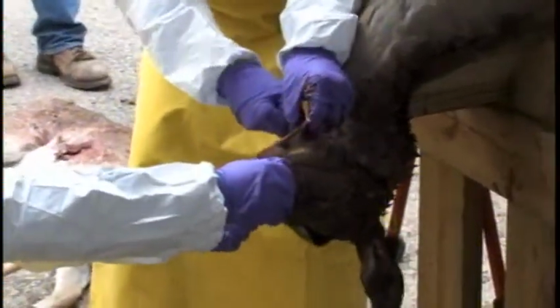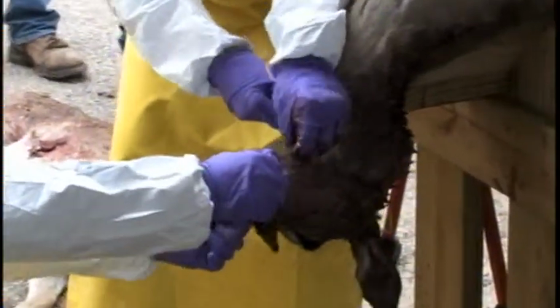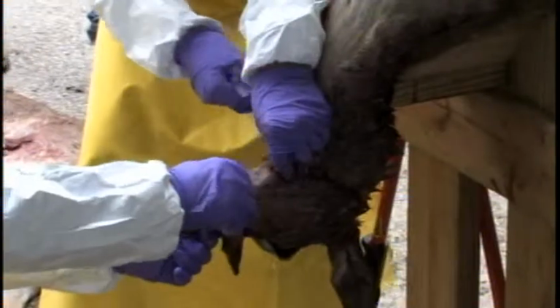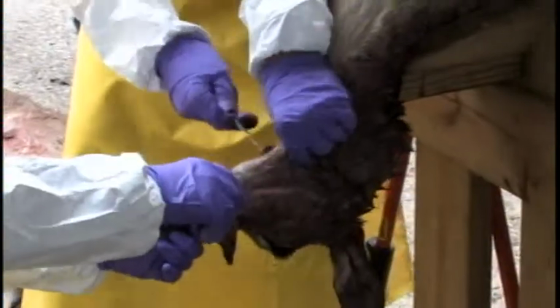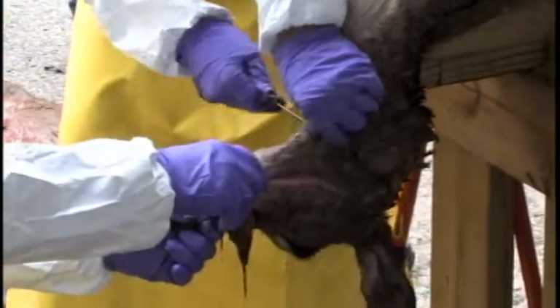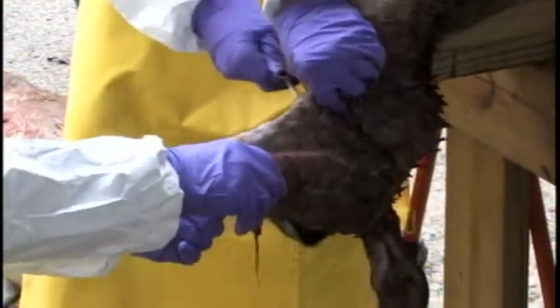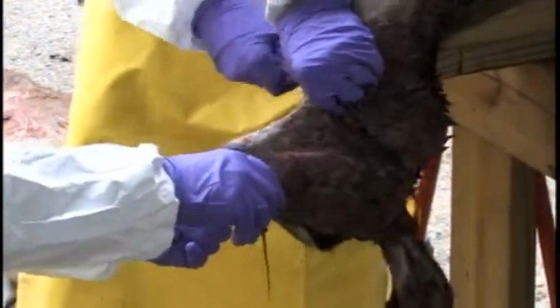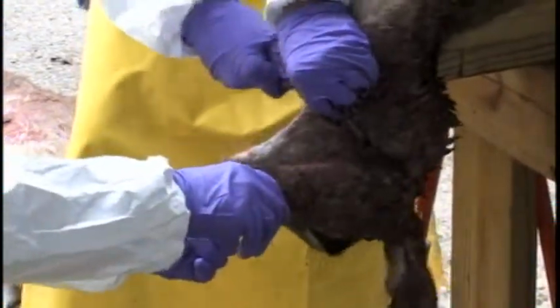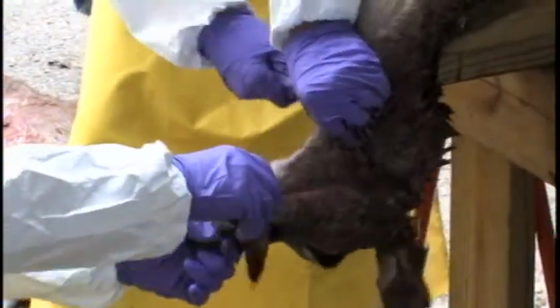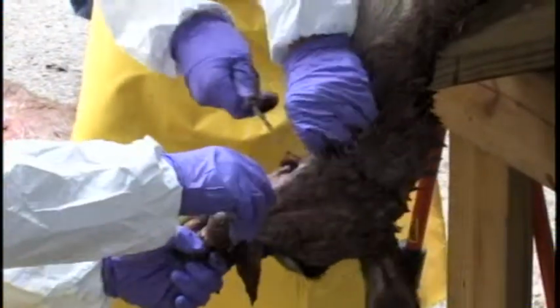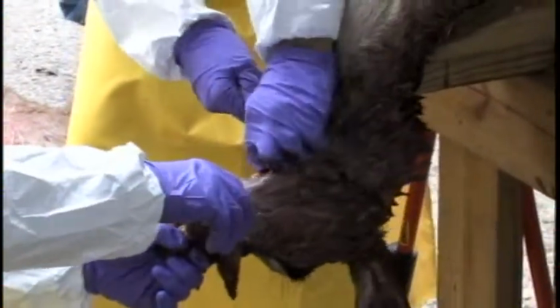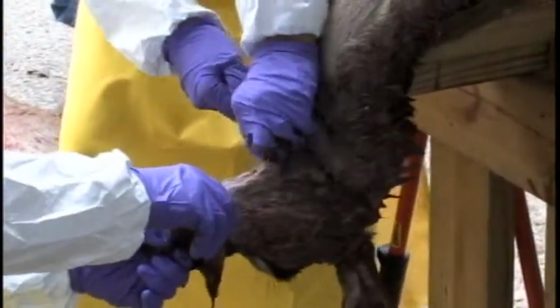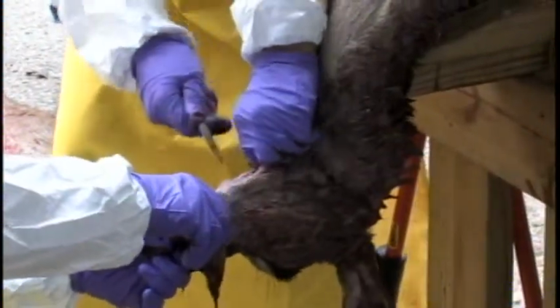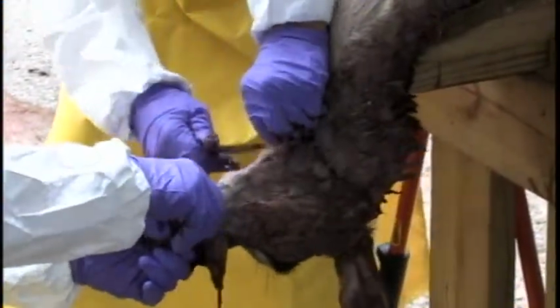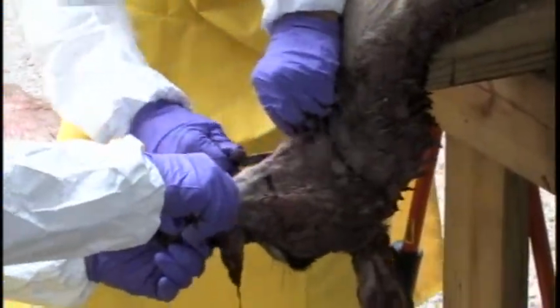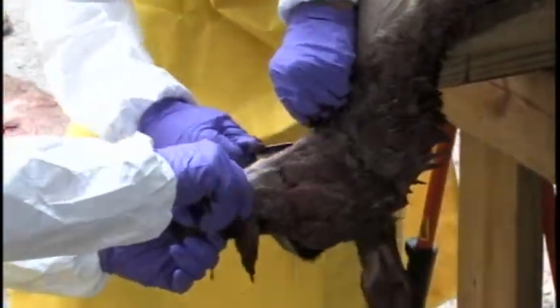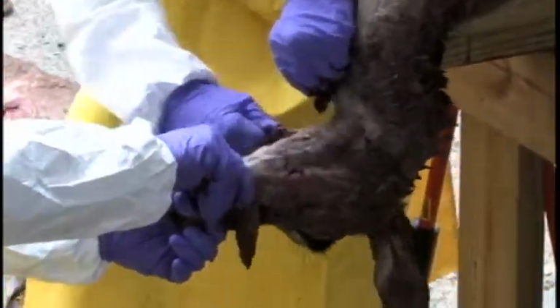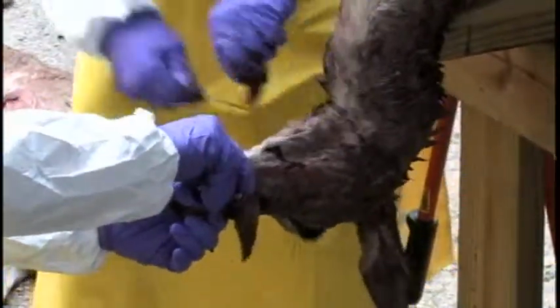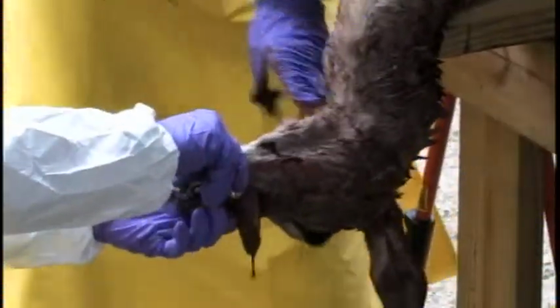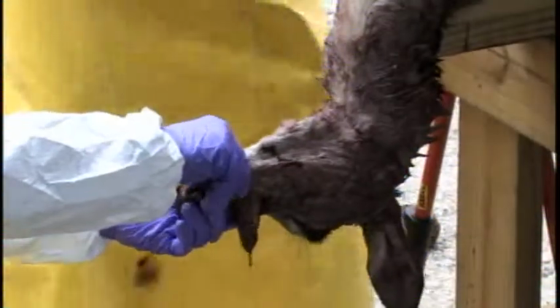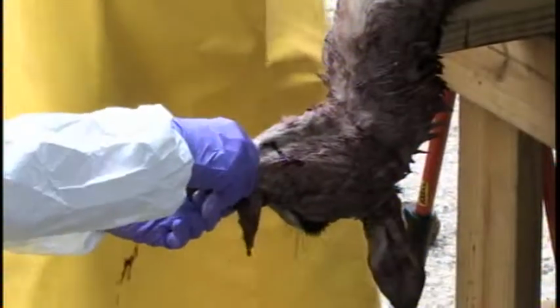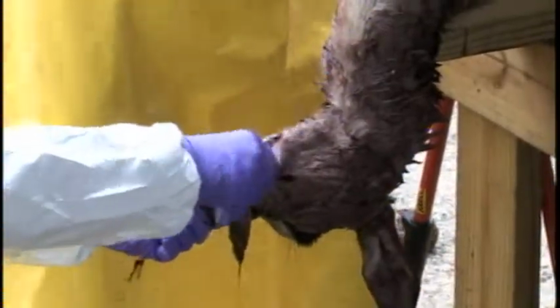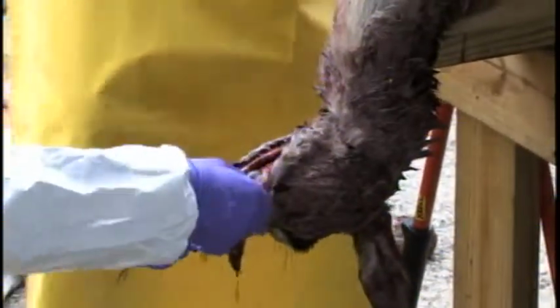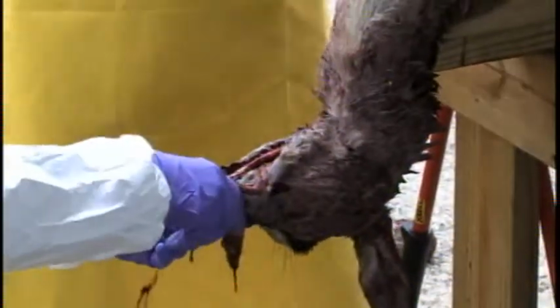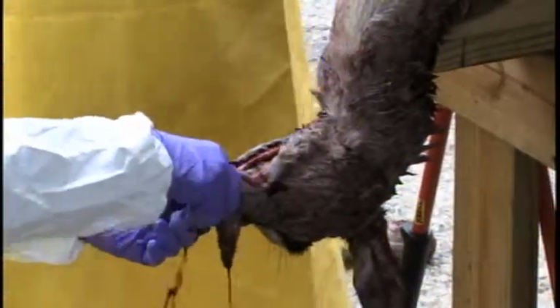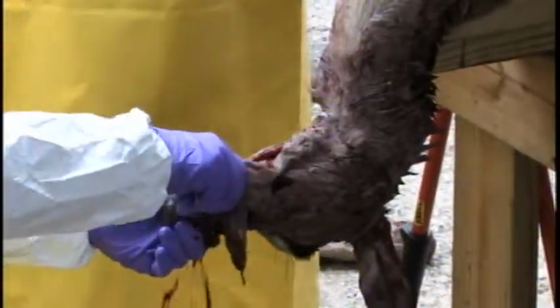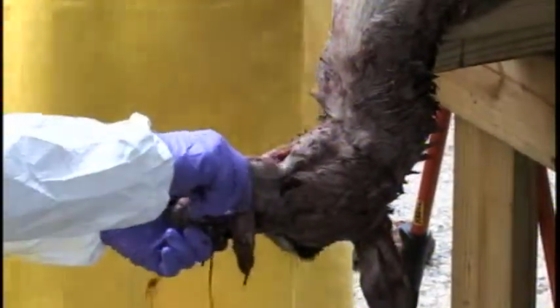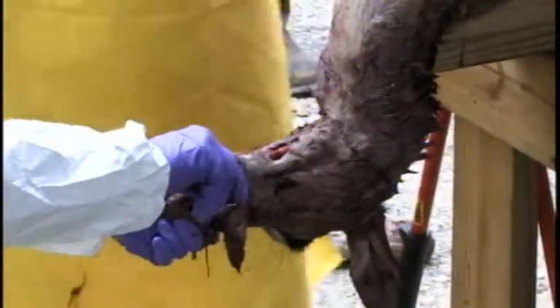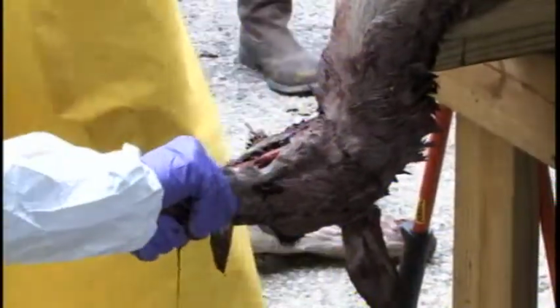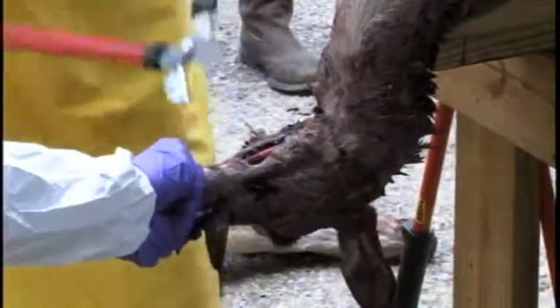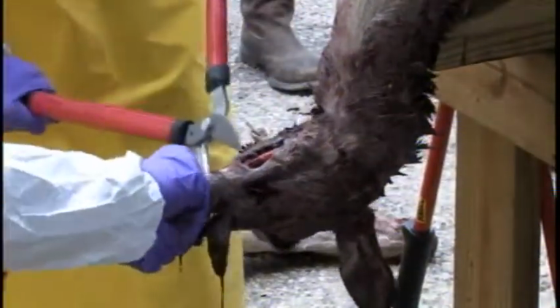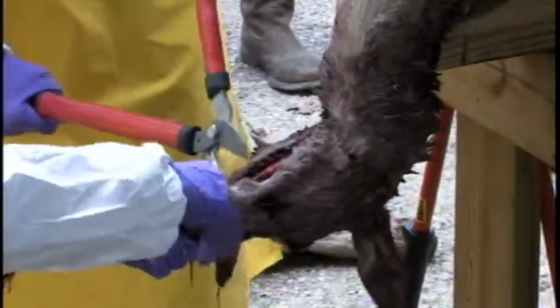We'll clear it all the way back here to the back of the jawbone. Then we're going to take a pair of loppers — we'll cut the front first.